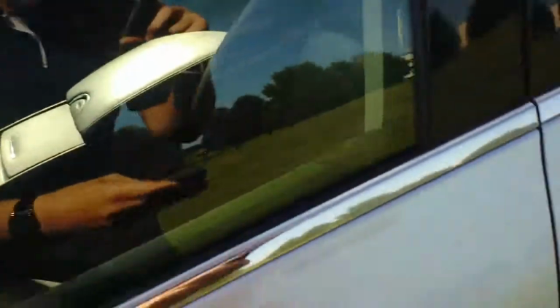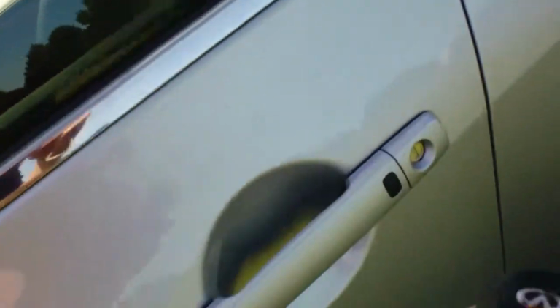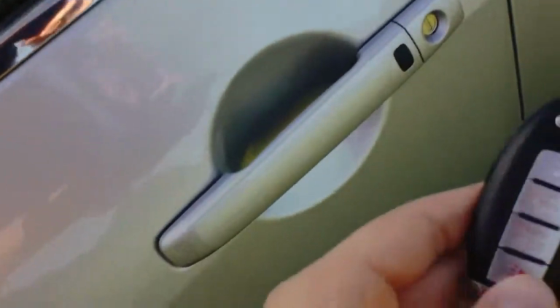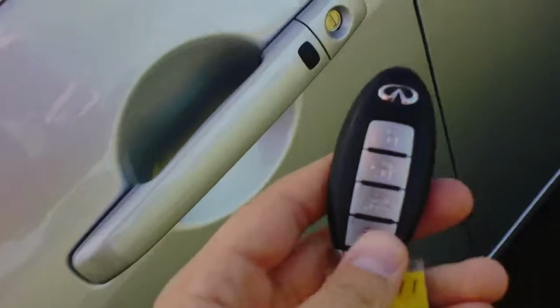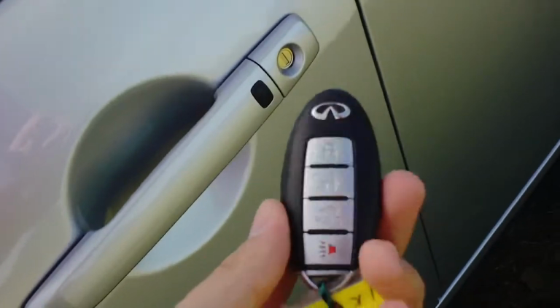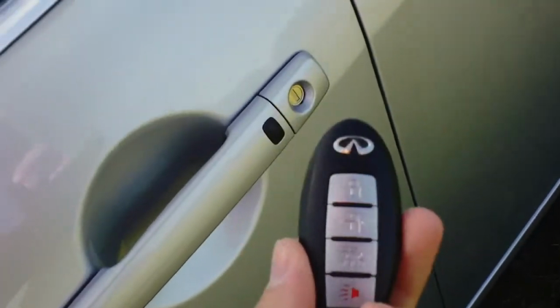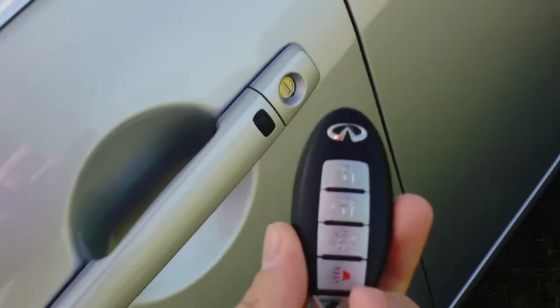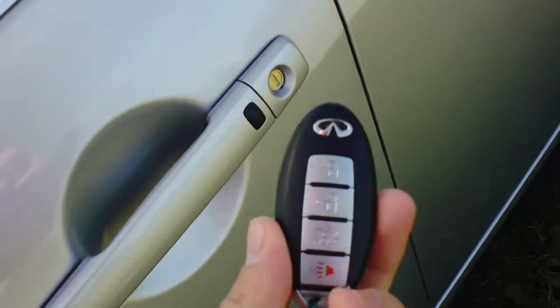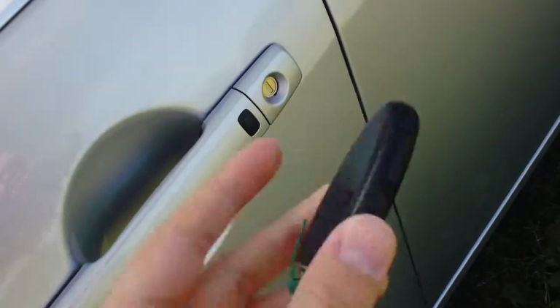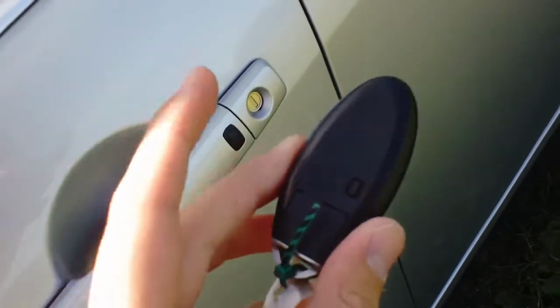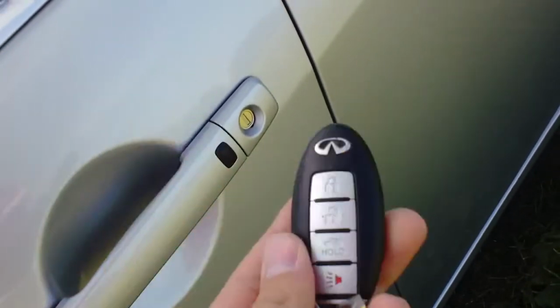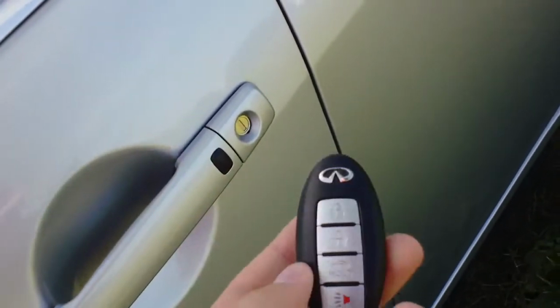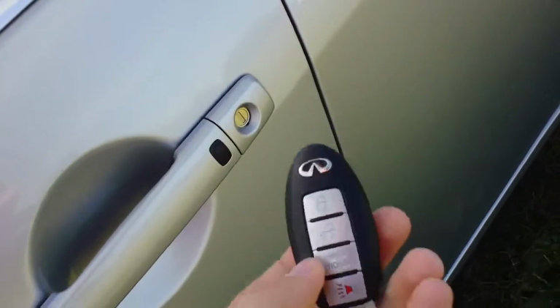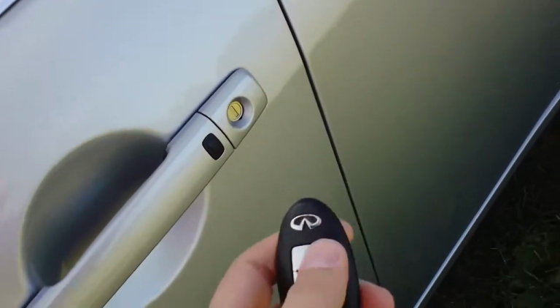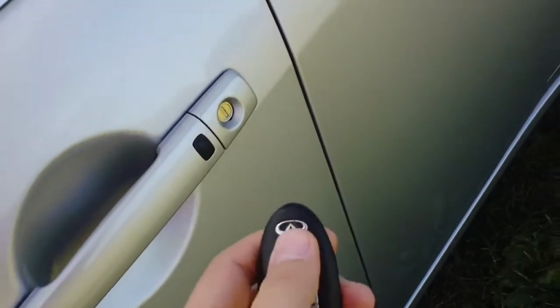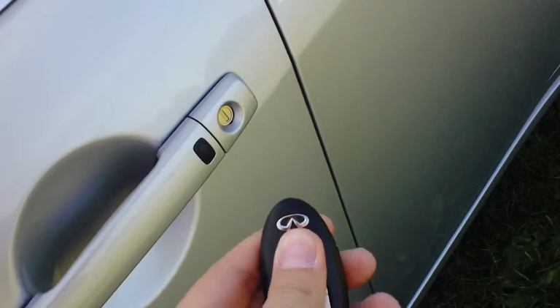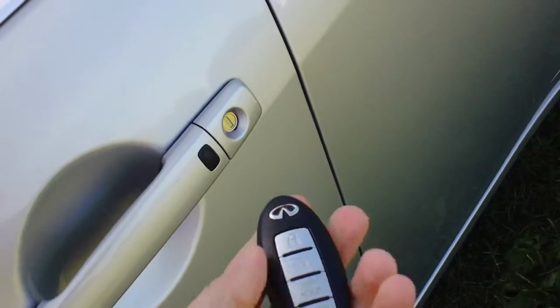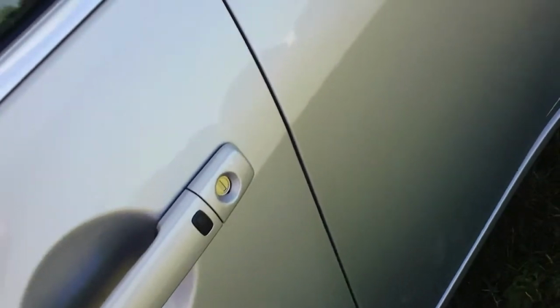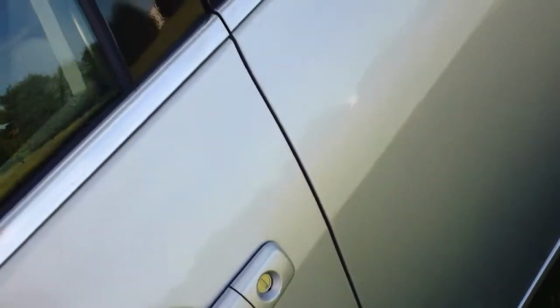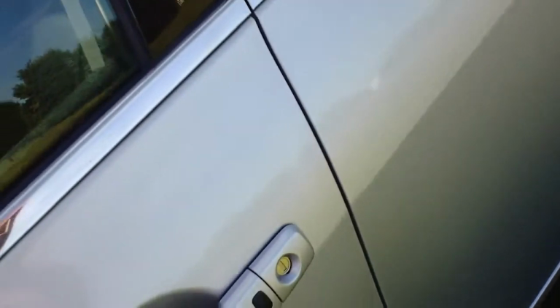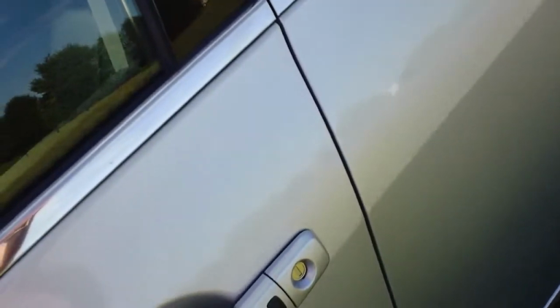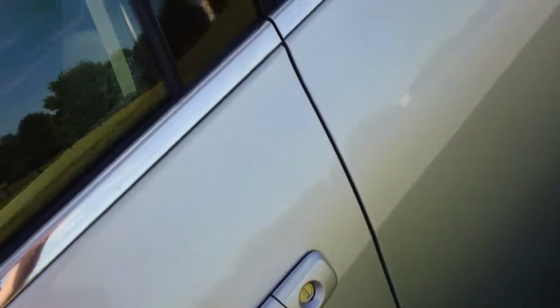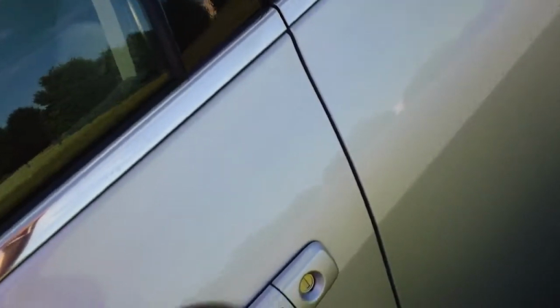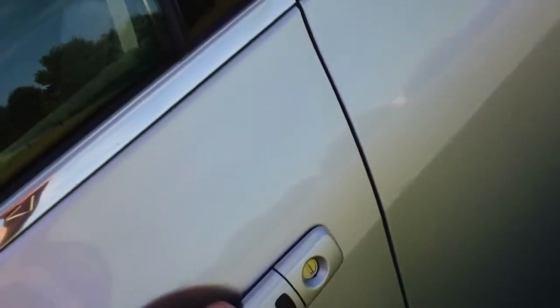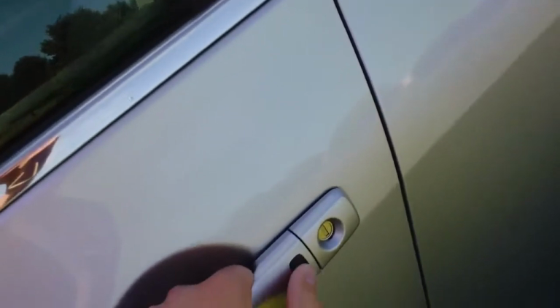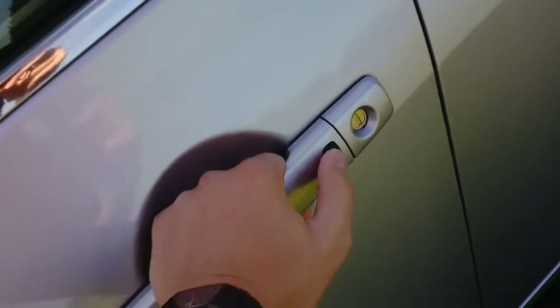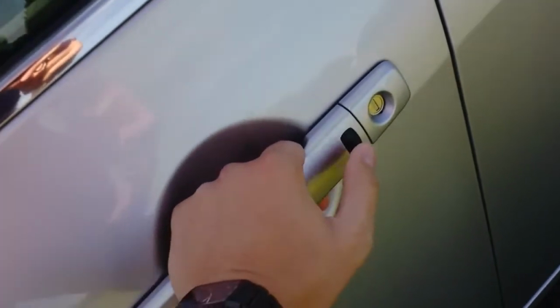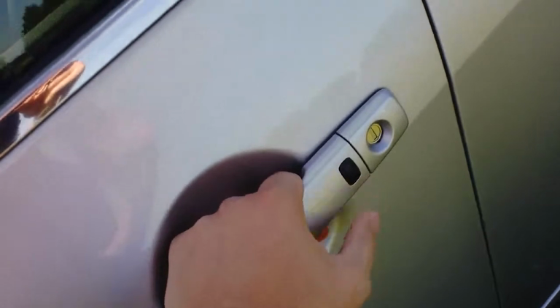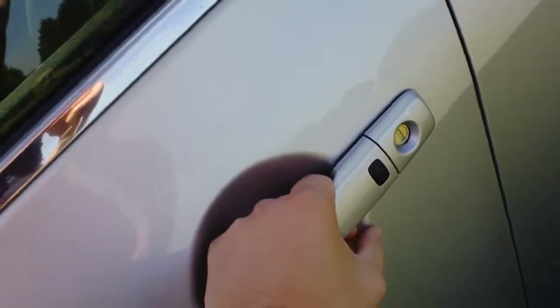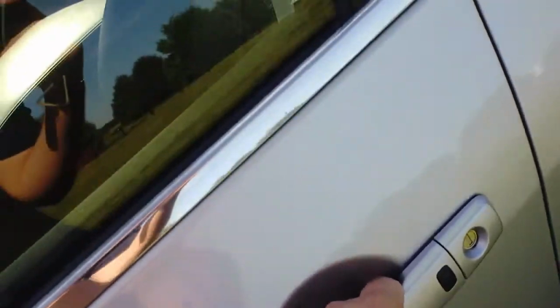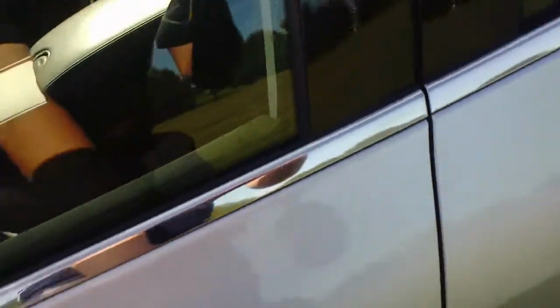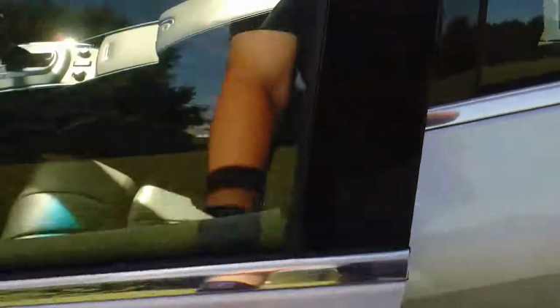One option I want to show you before we hop in — it does have the Infiniti smart key. This is a great option to have. You can leave this in your pocket and just walk right up to the car without having to take it out. There's a button right on the side there — if you hit that it senses the key on your person and you can get right in.